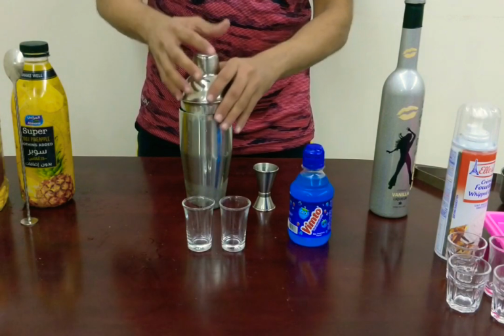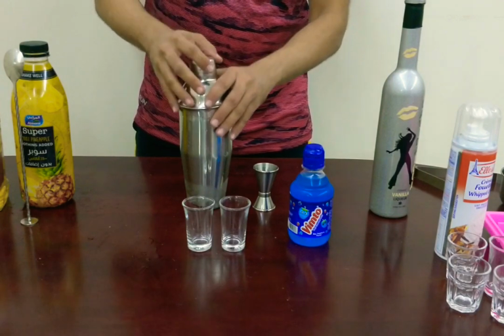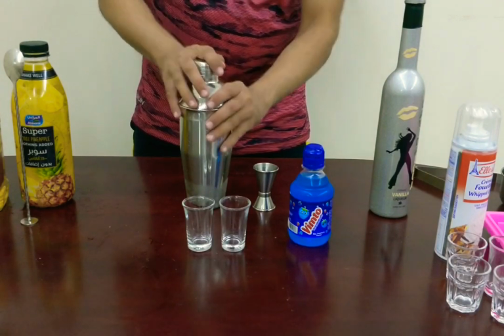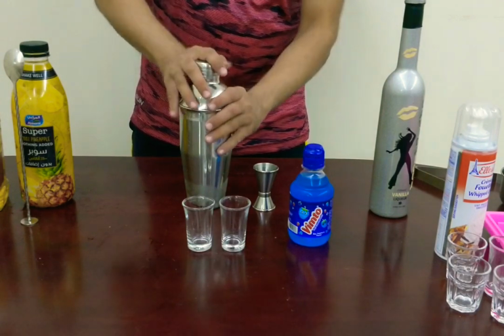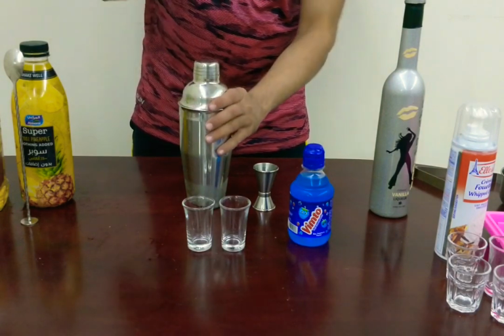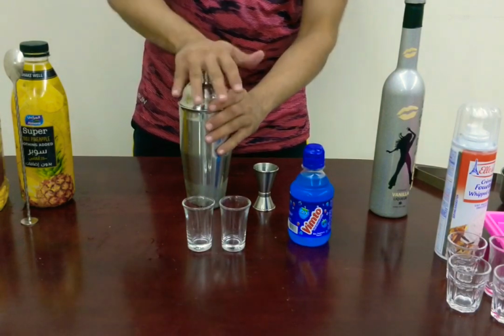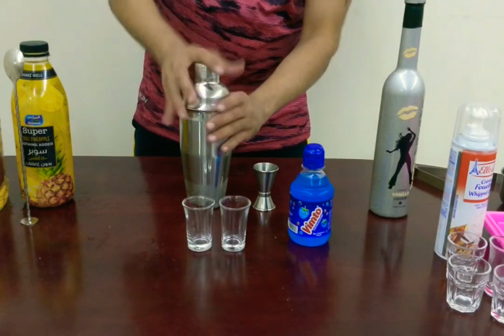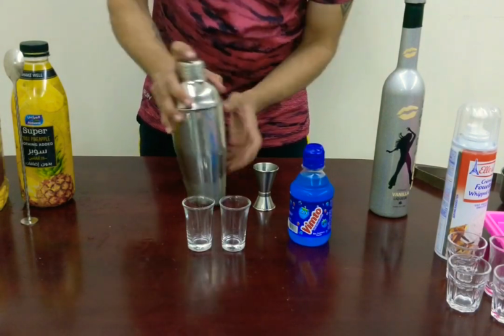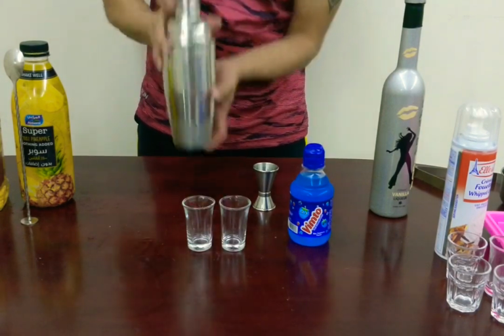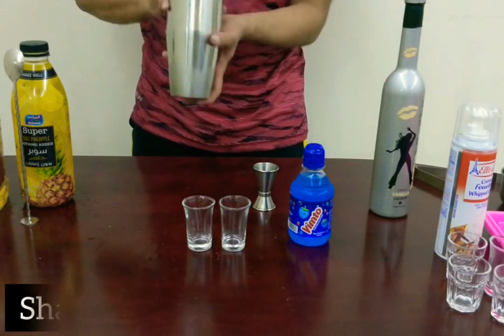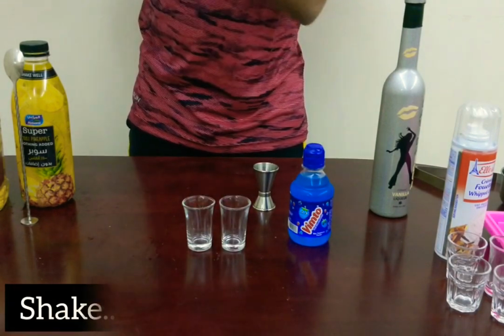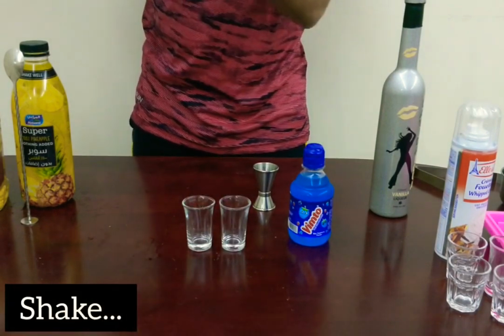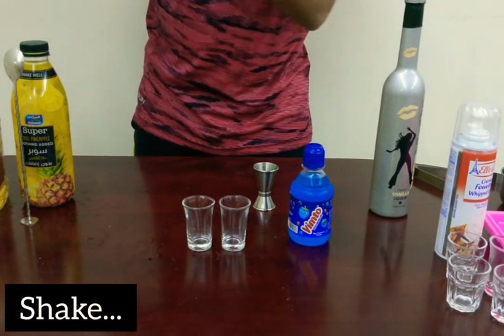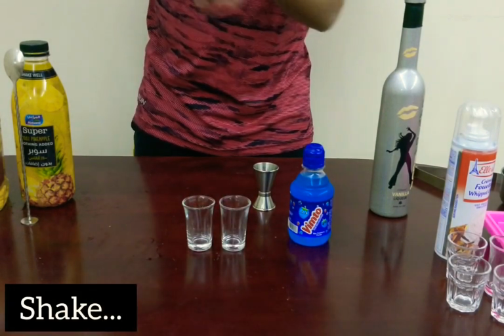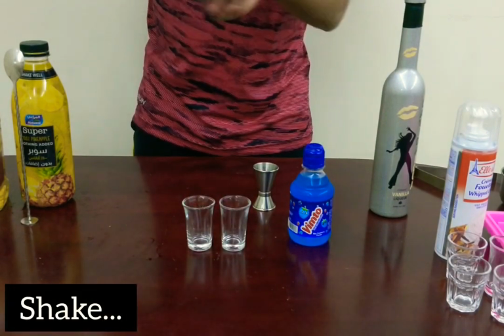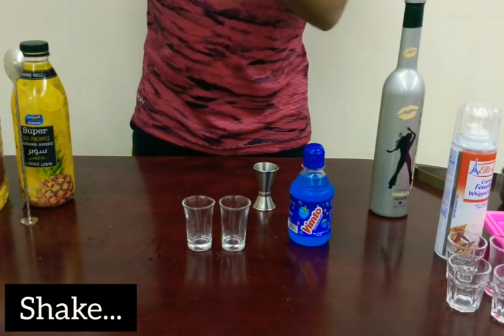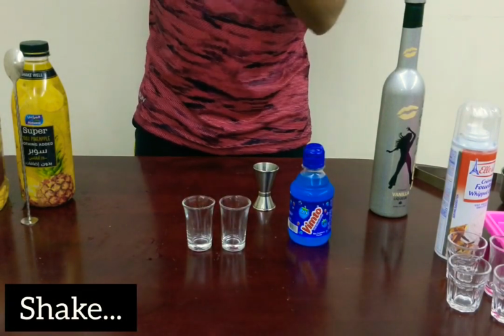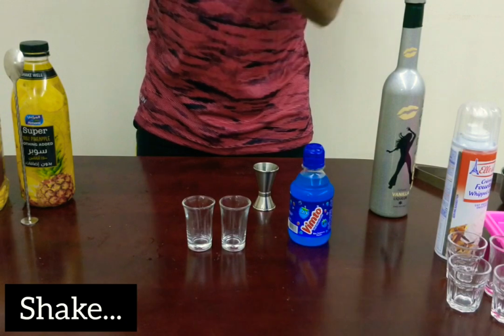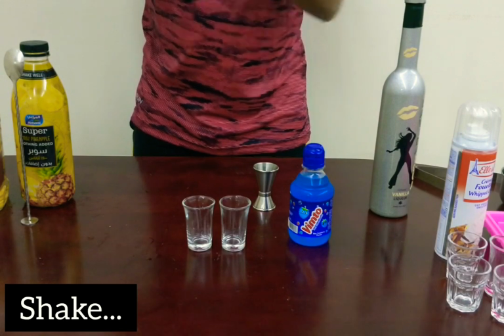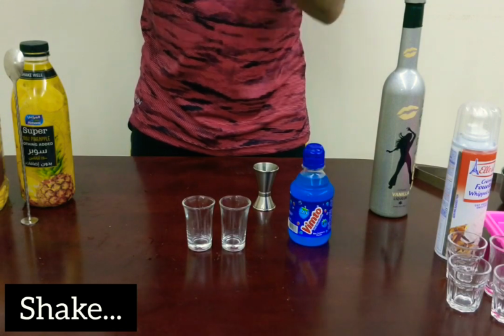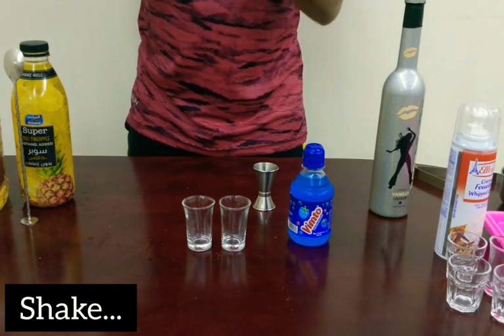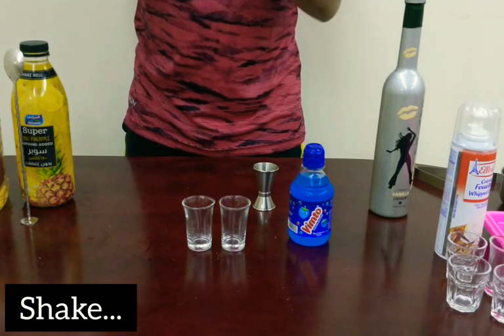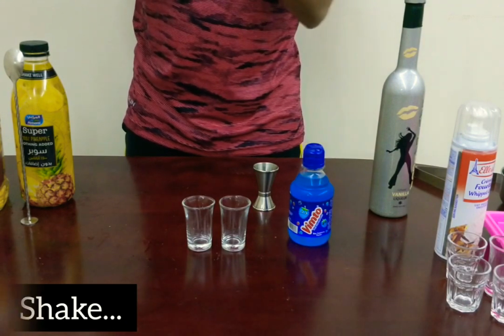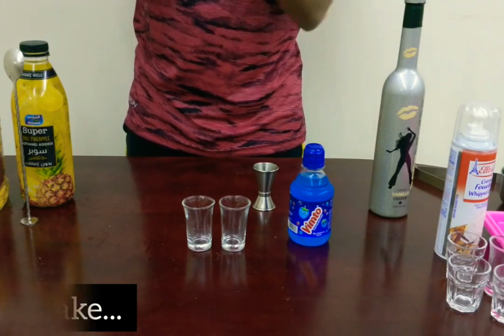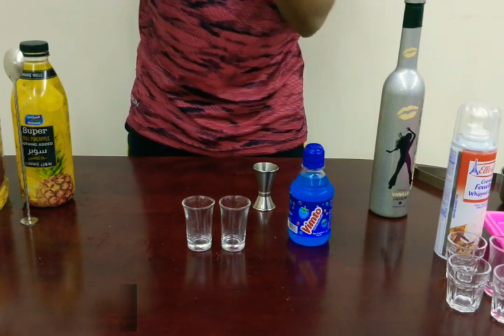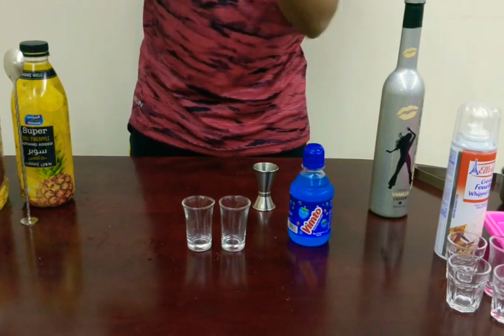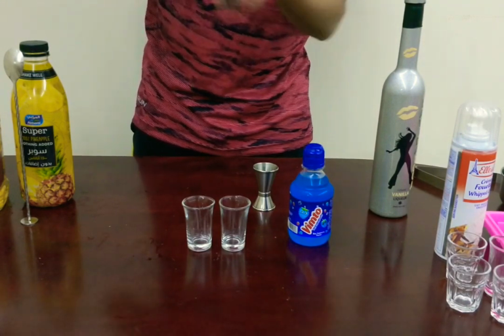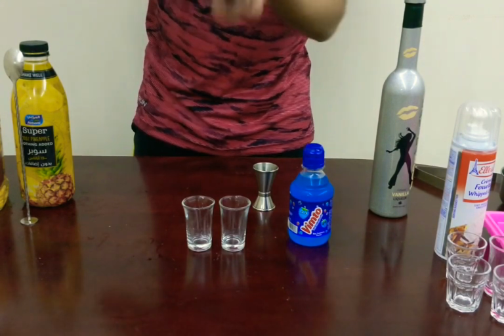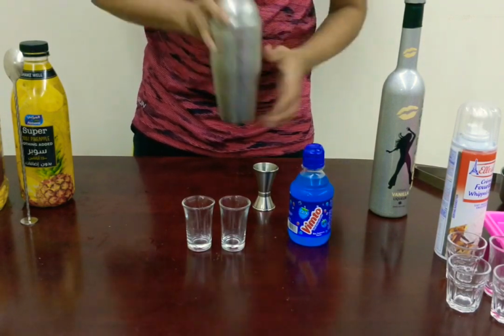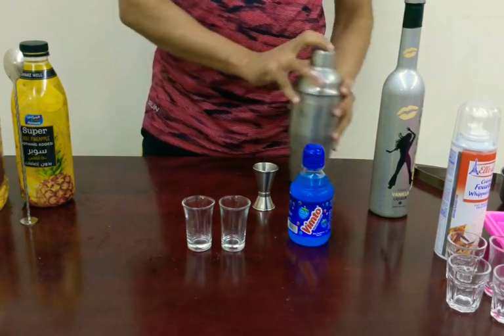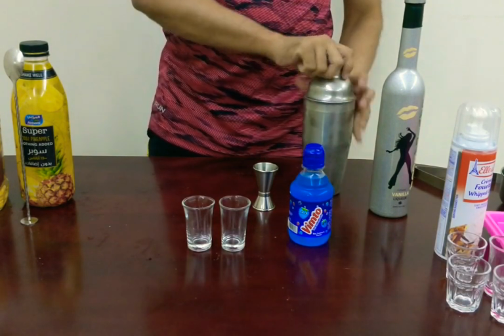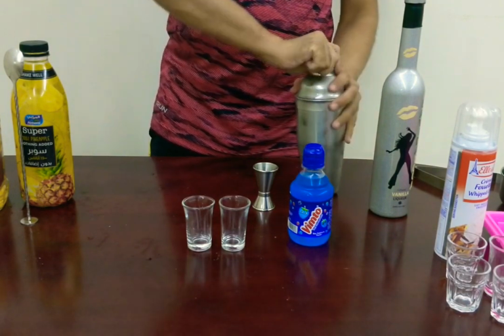Now it's time to give it a nice shake — about eight to ten seconds of good shaking.